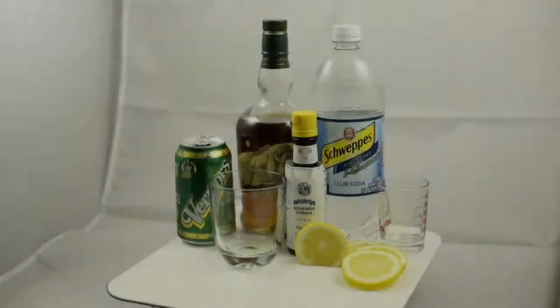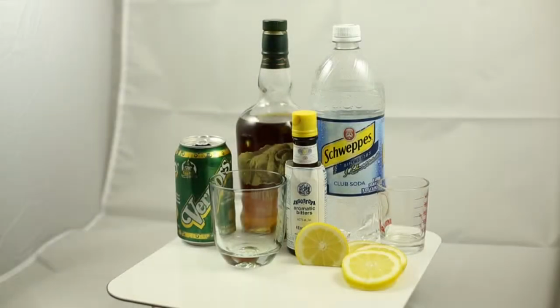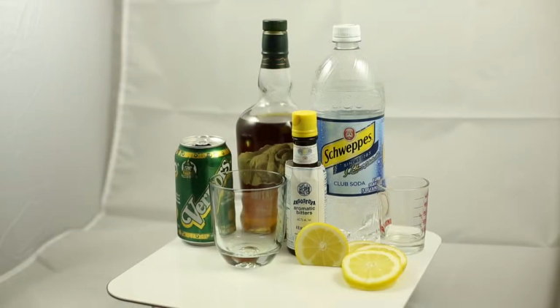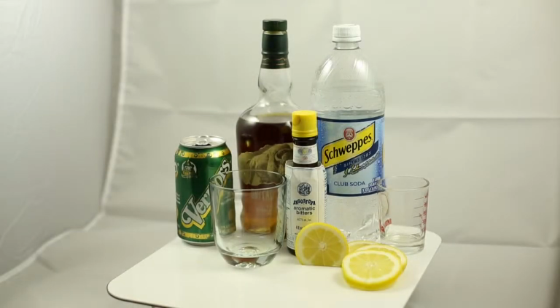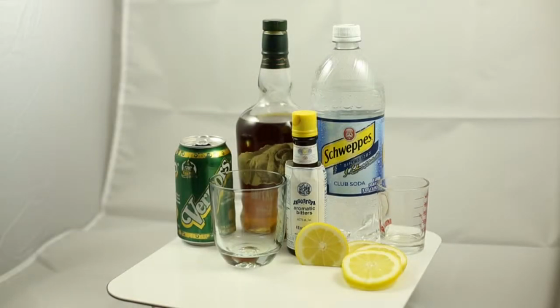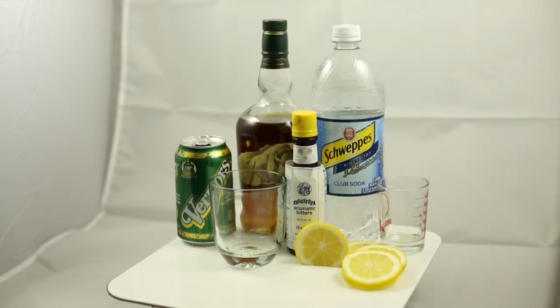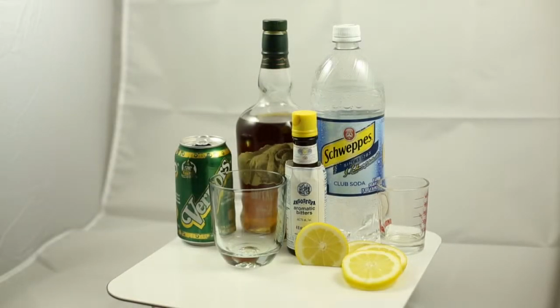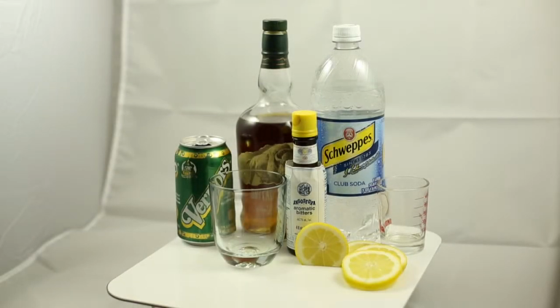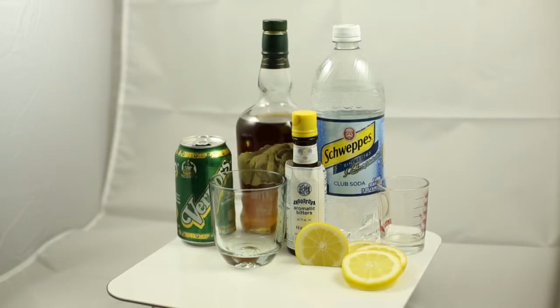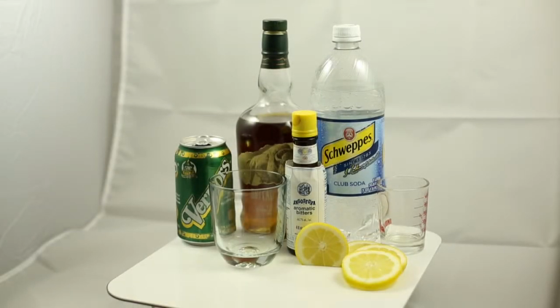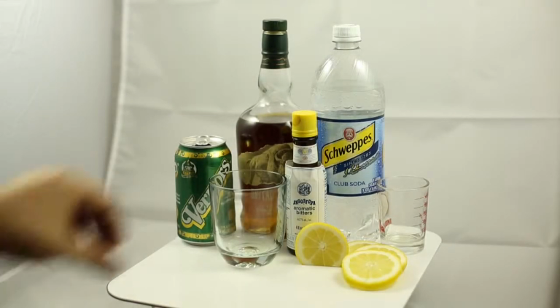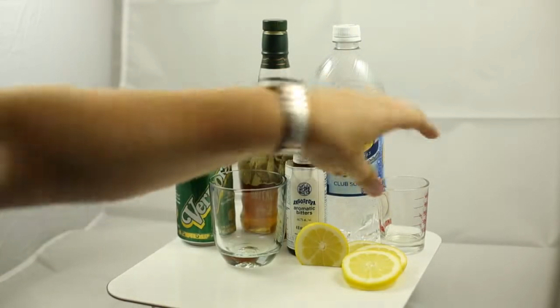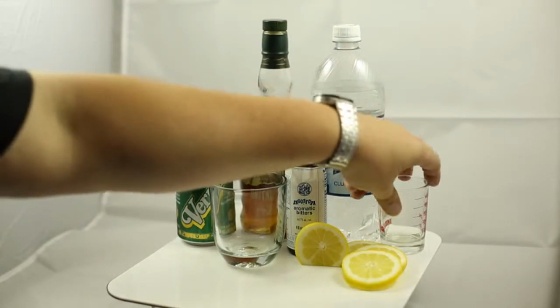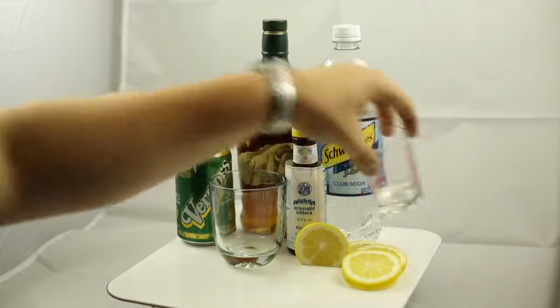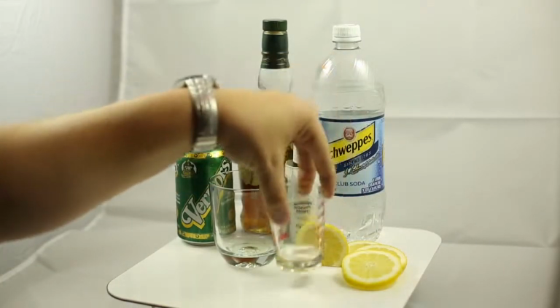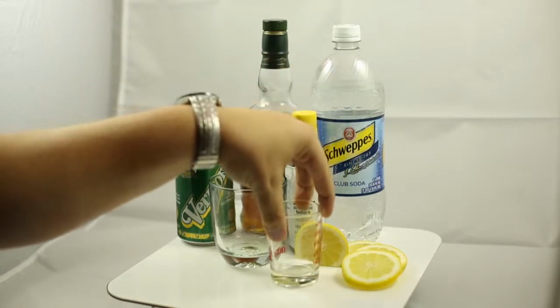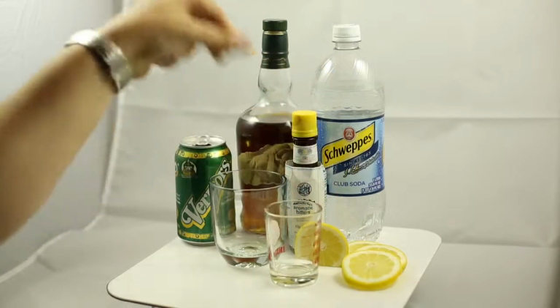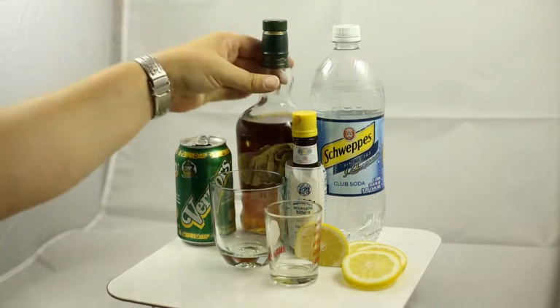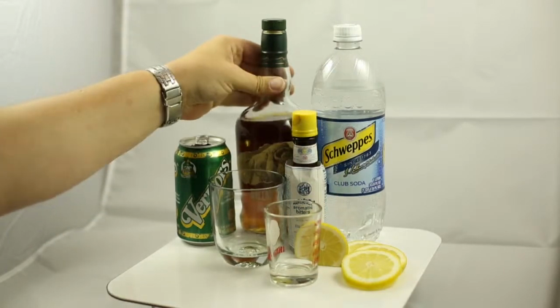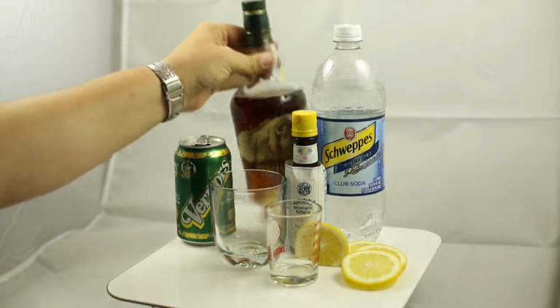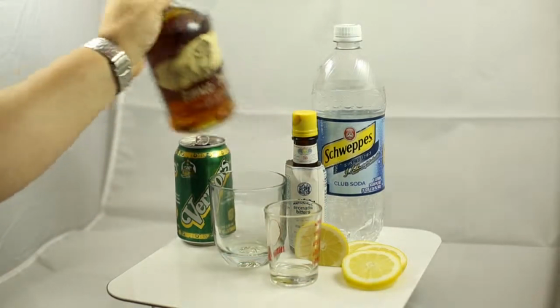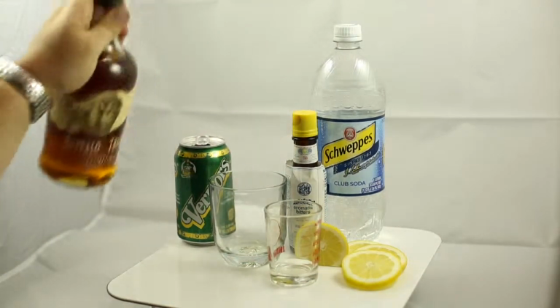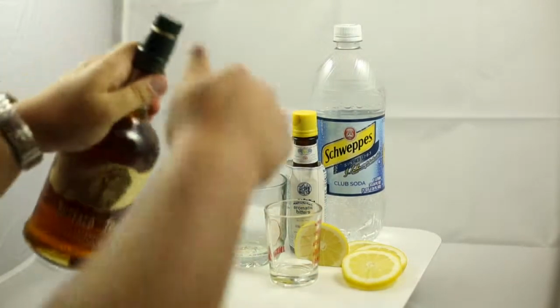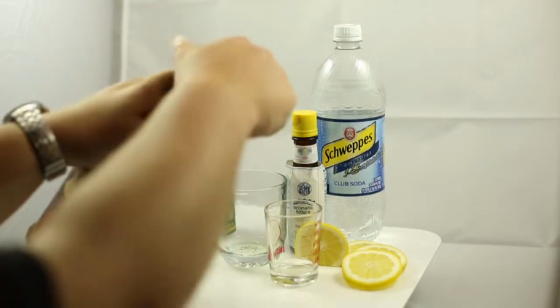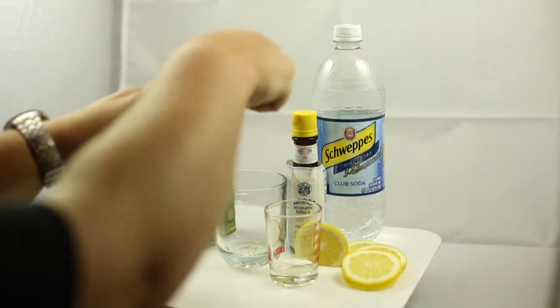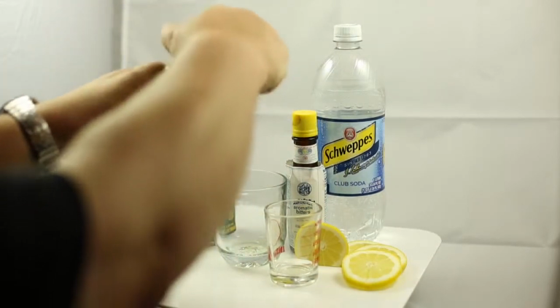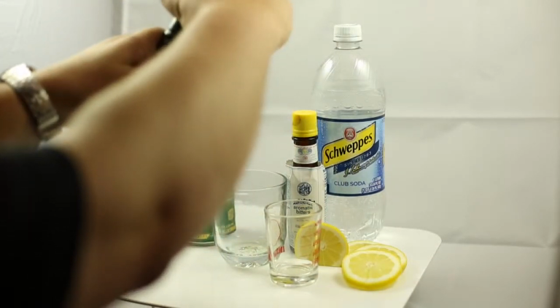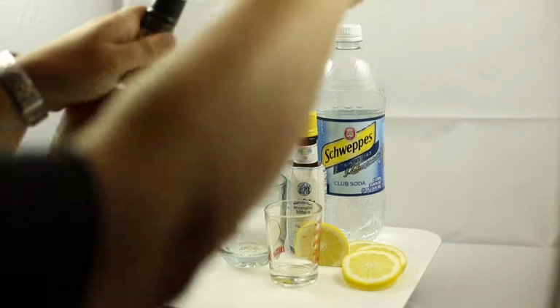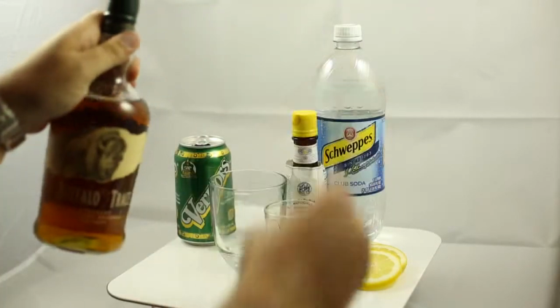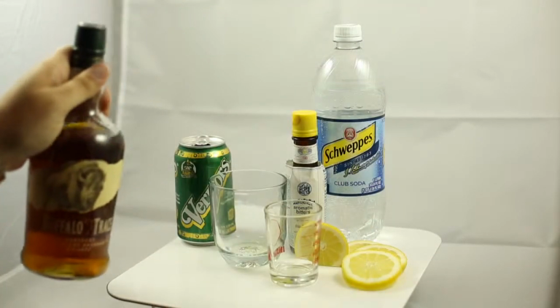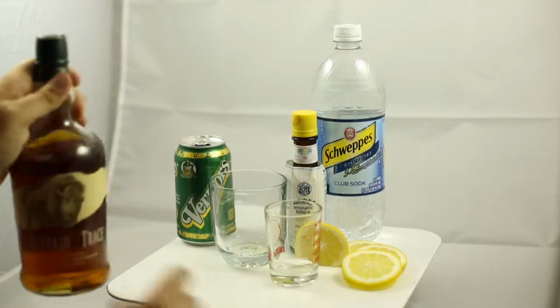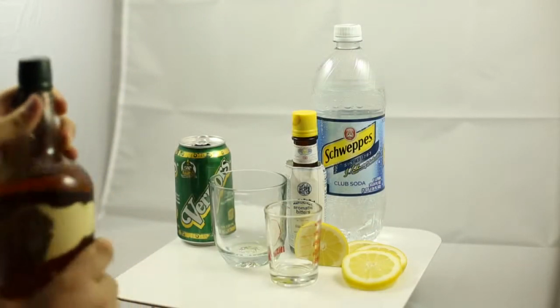Hey everybody, this is Aaron the Beer Guy, and today I want to share one of my favorite mixed drinks with you. This is called a Presbyterian. It's a great bourbon drink, really great for a hot summer day.